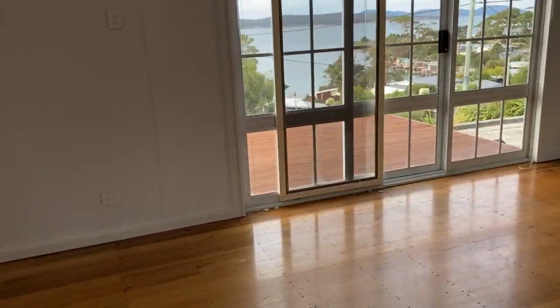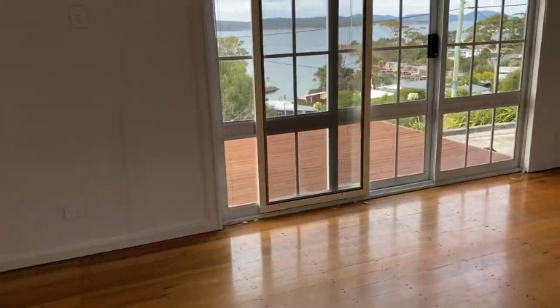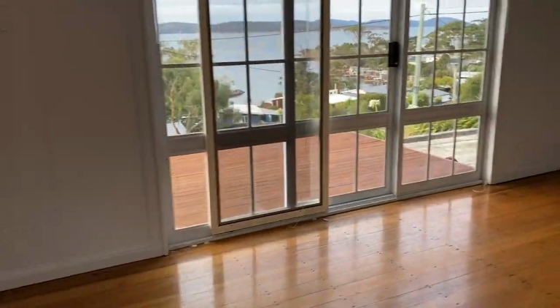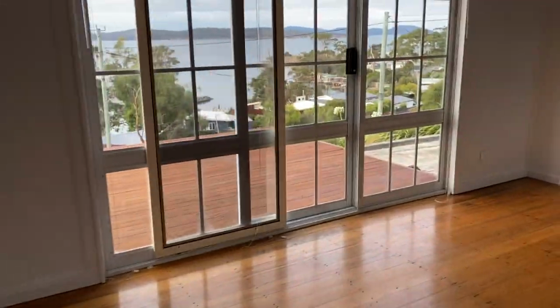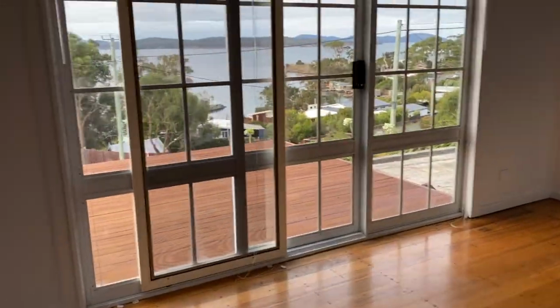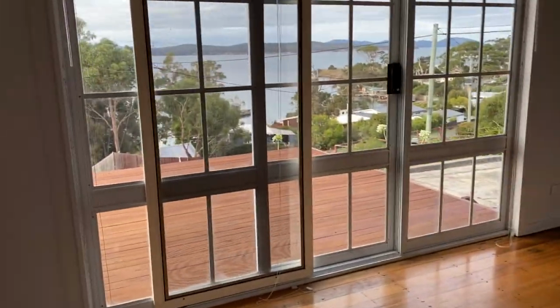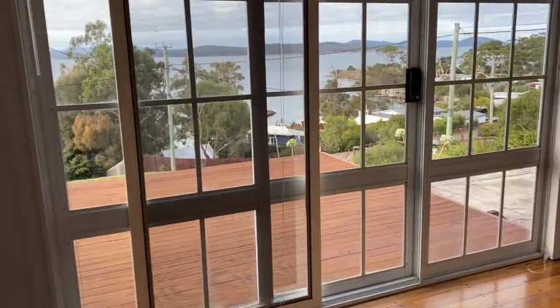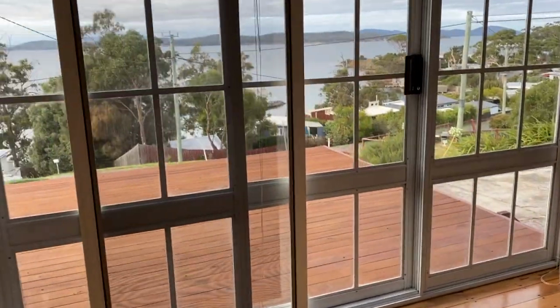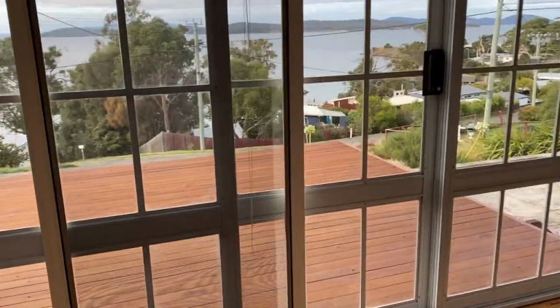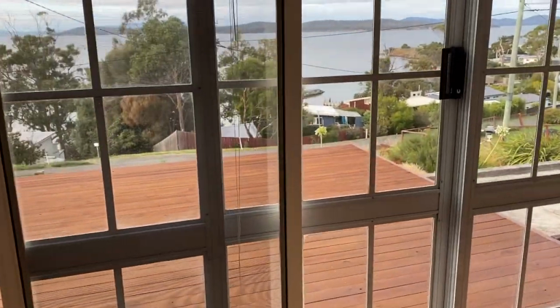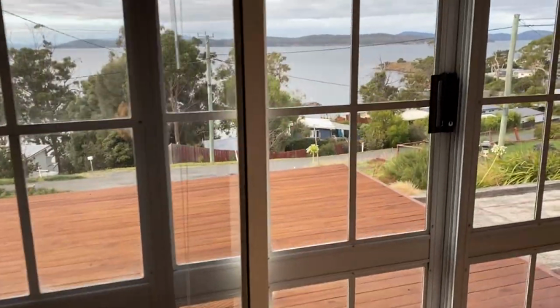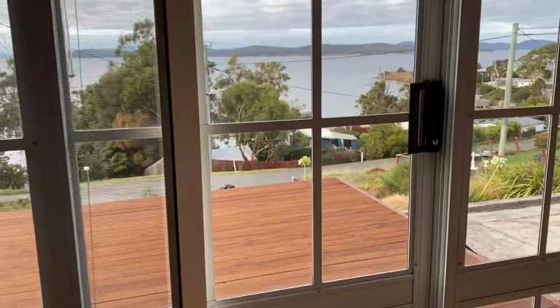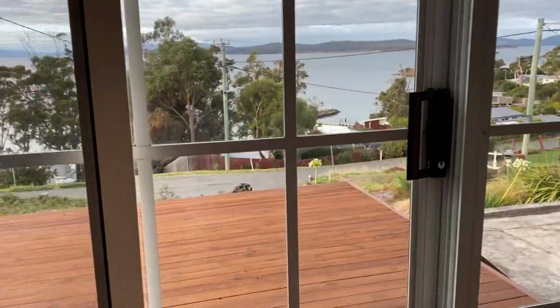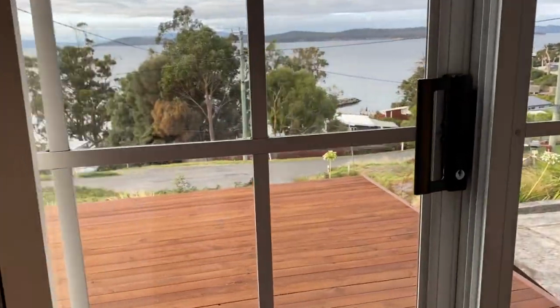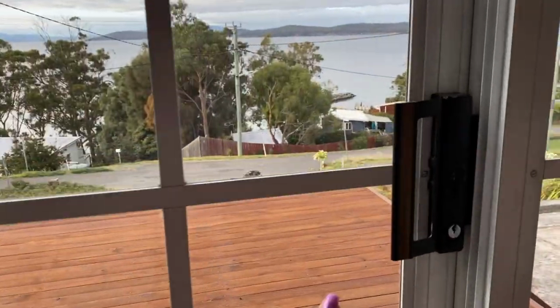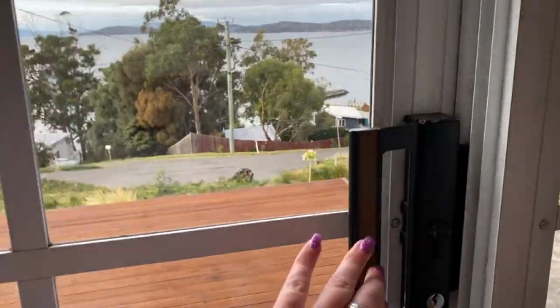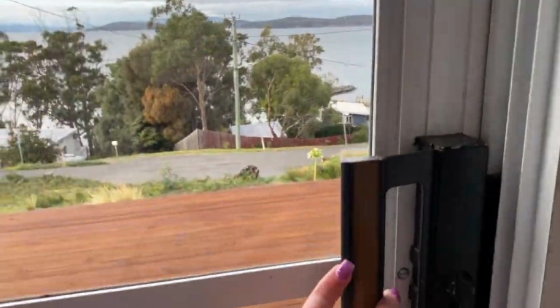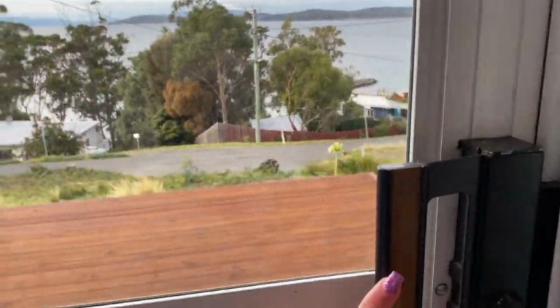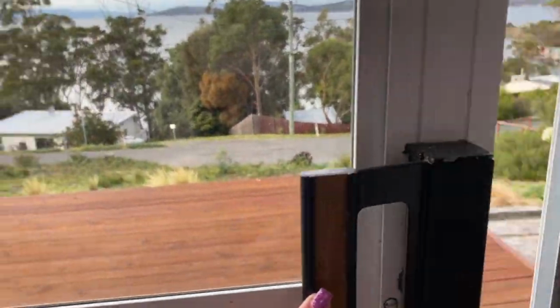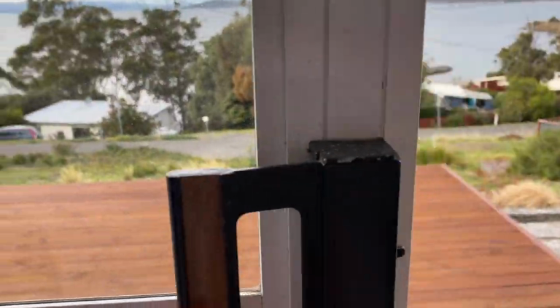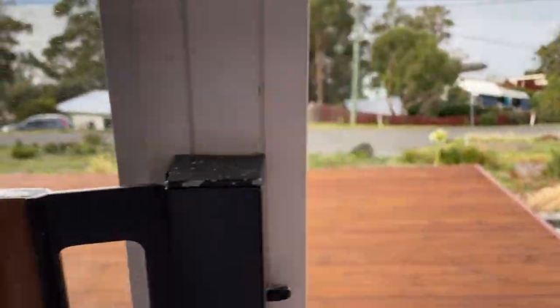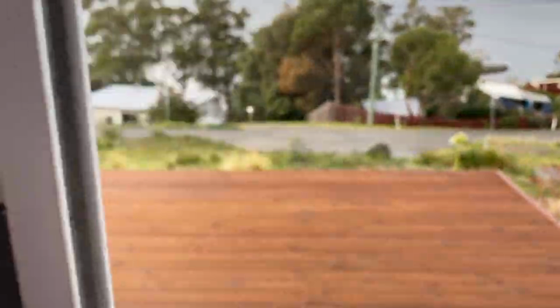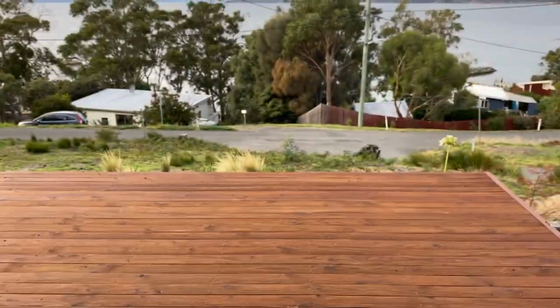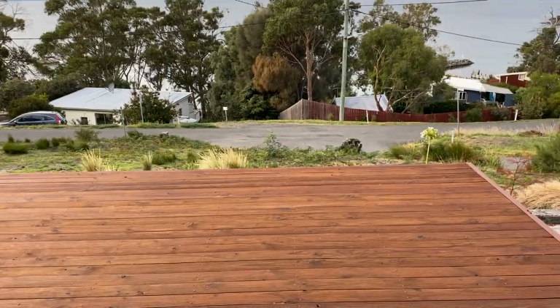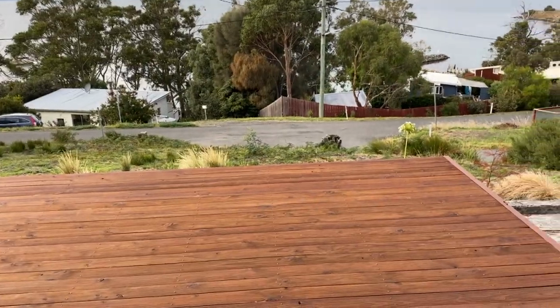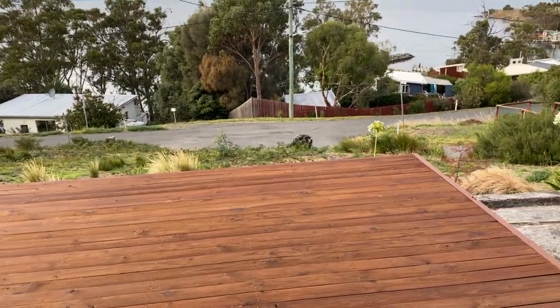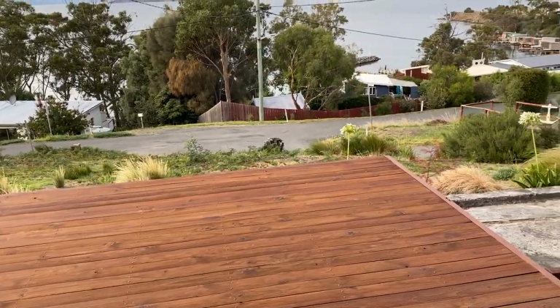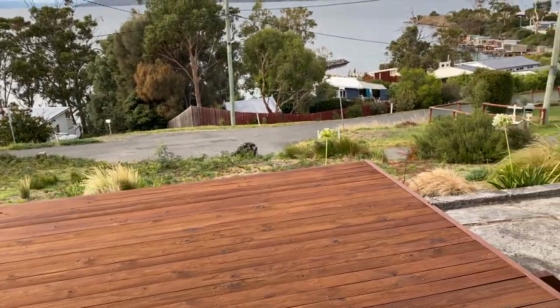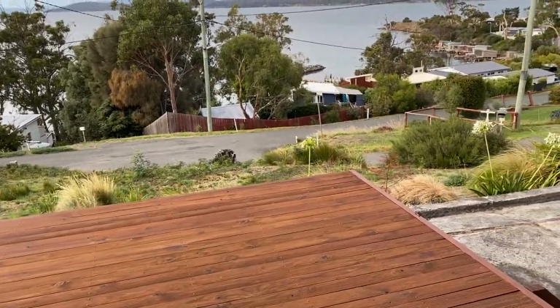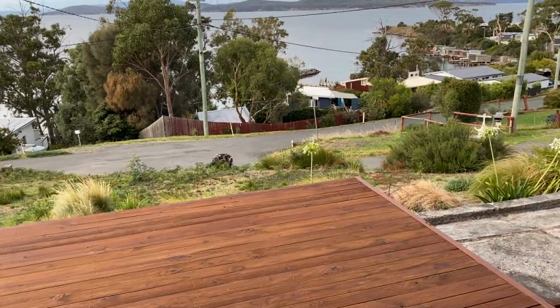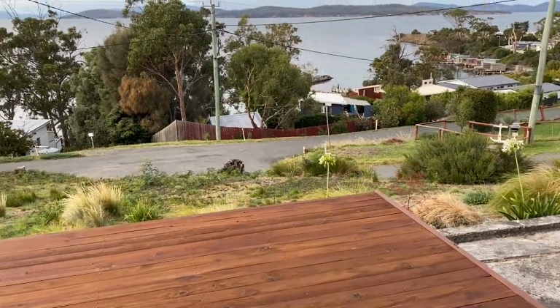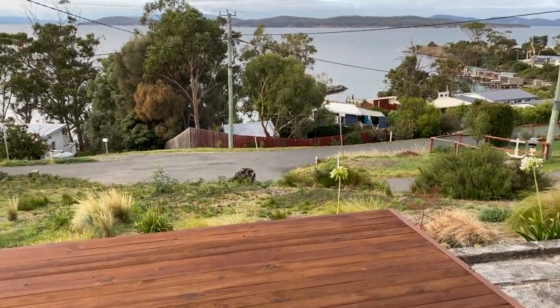Take you through the front. Very spacious deck.